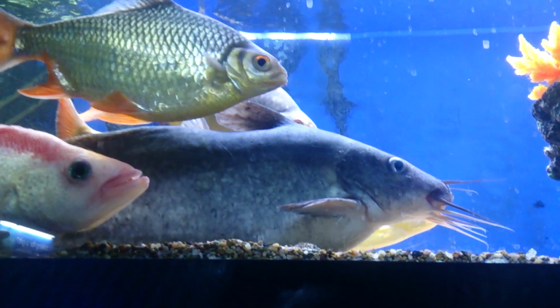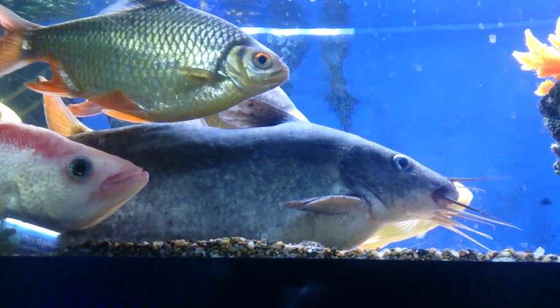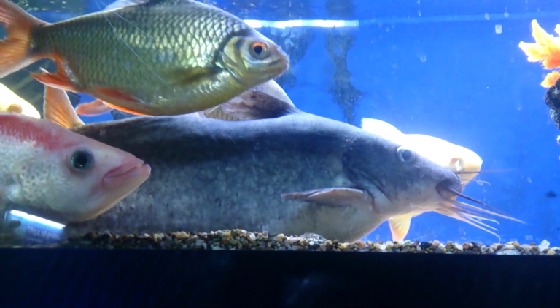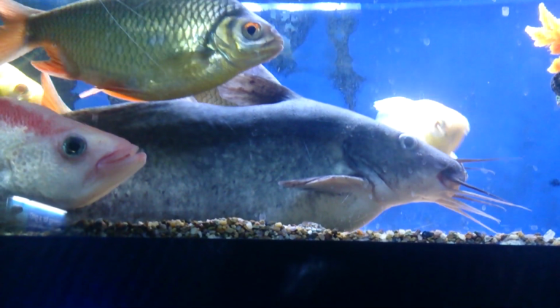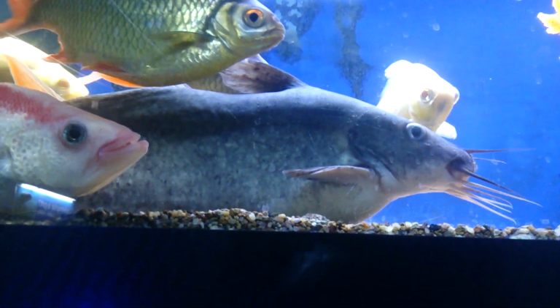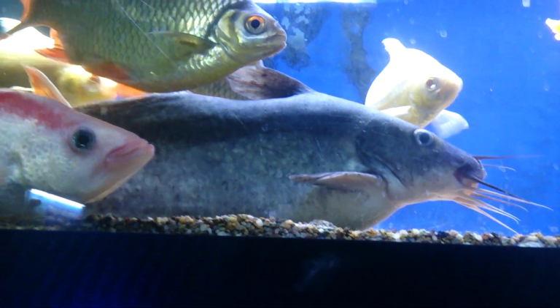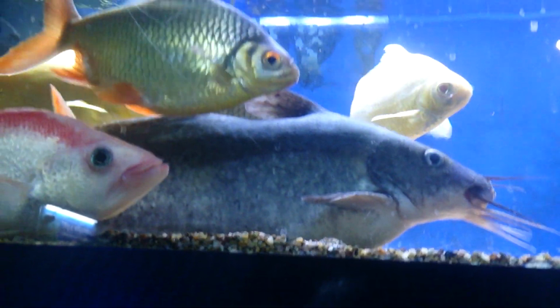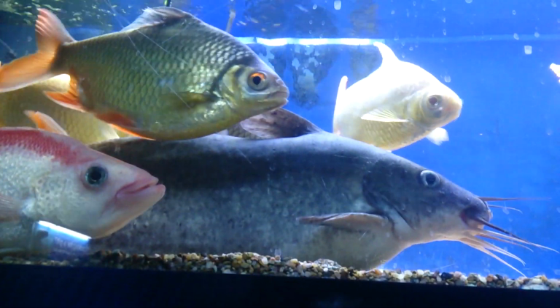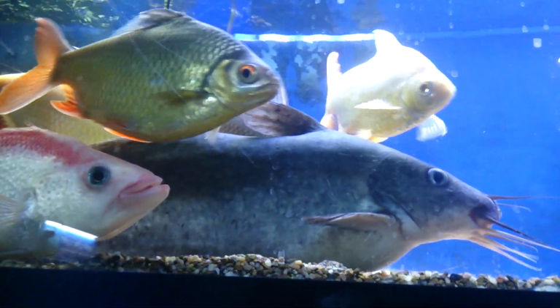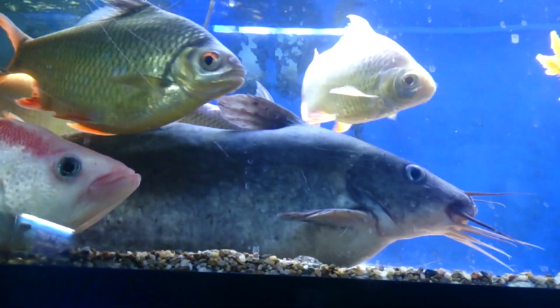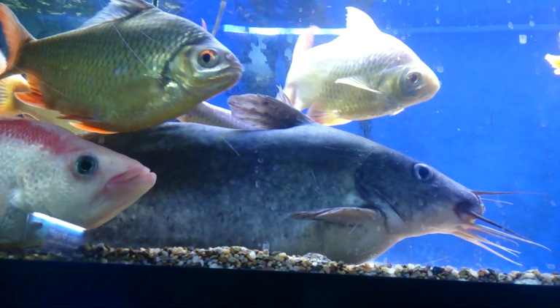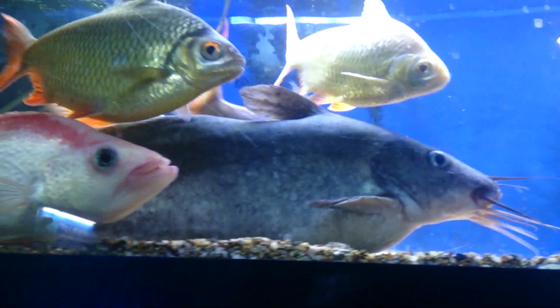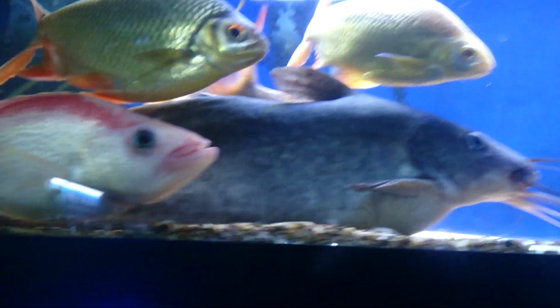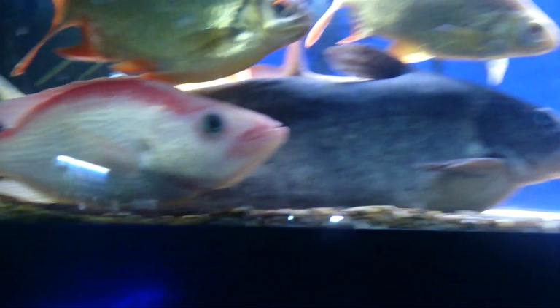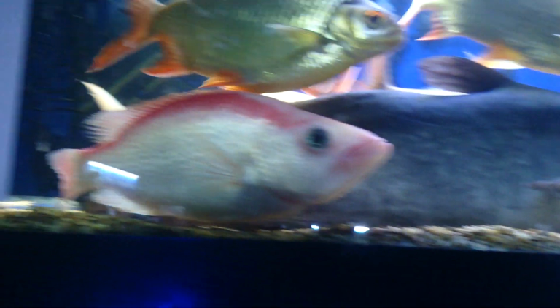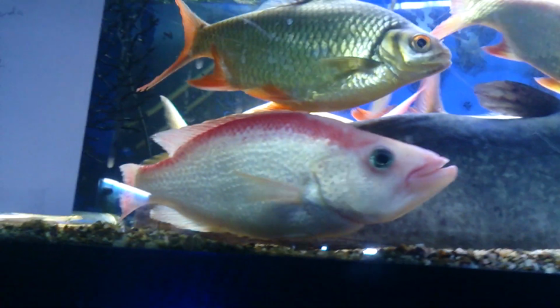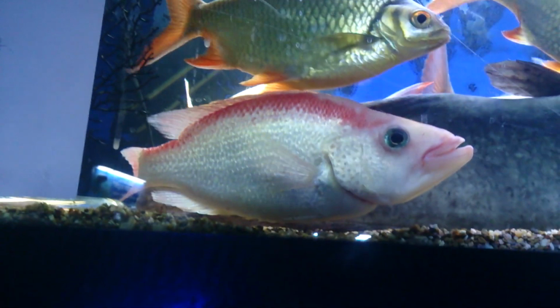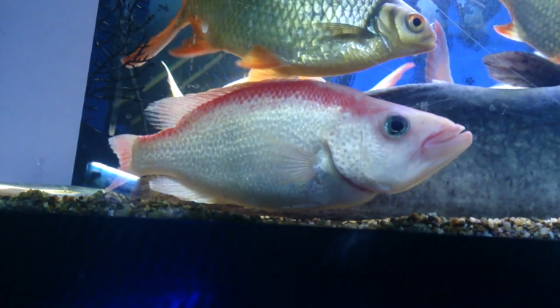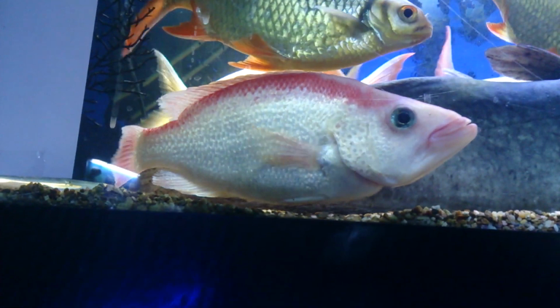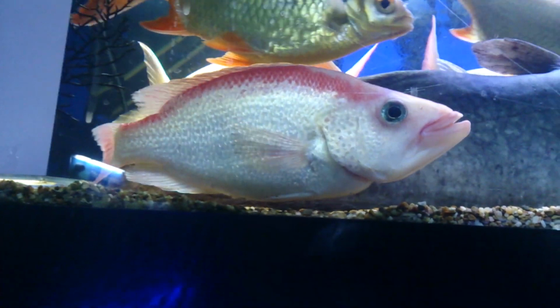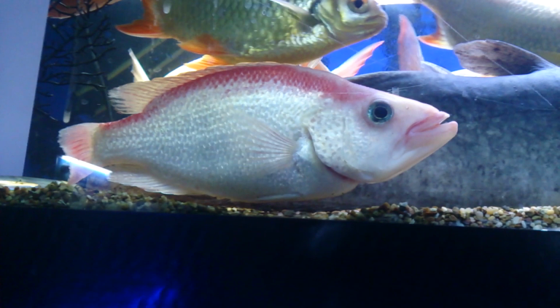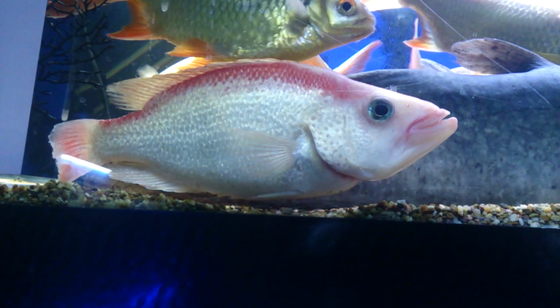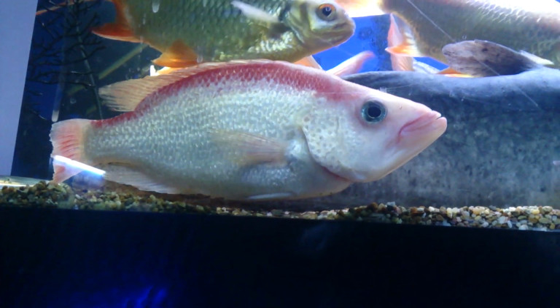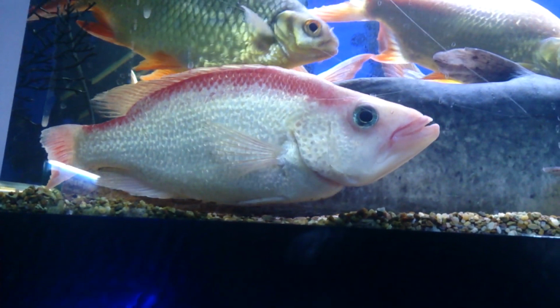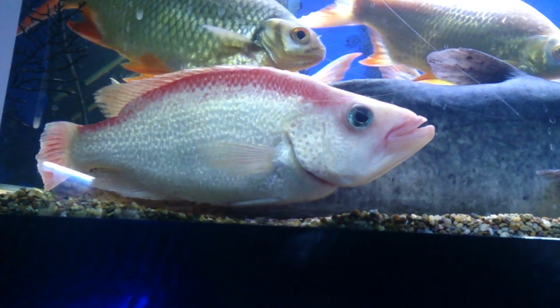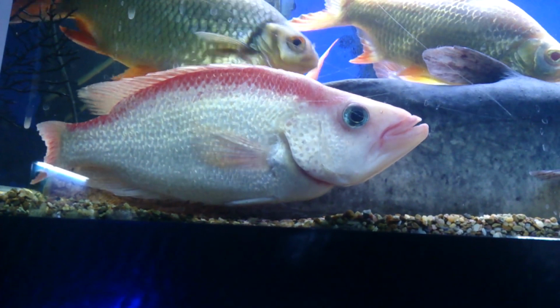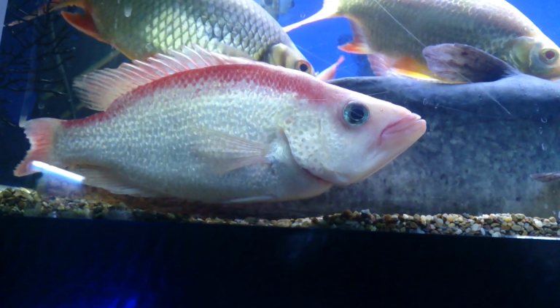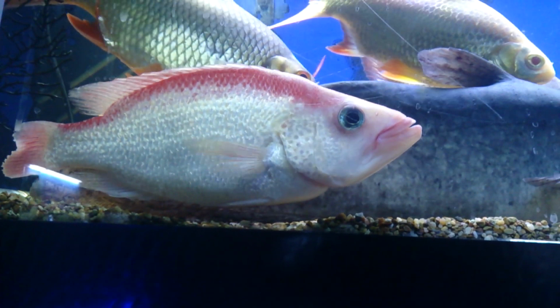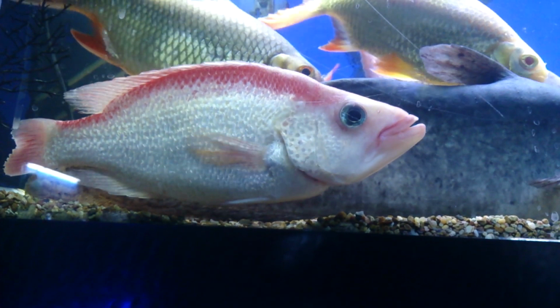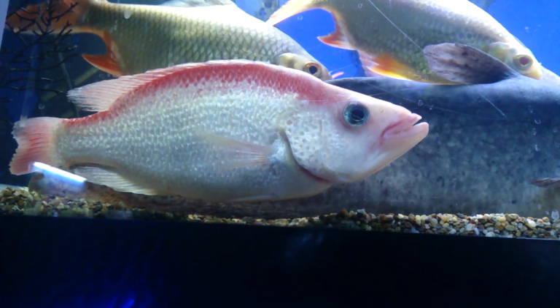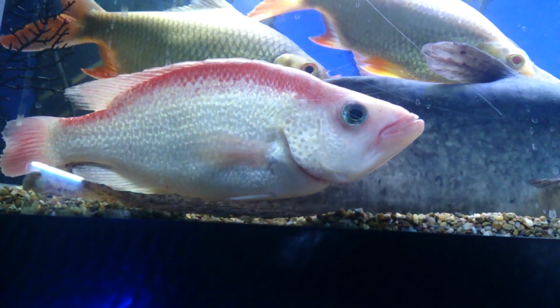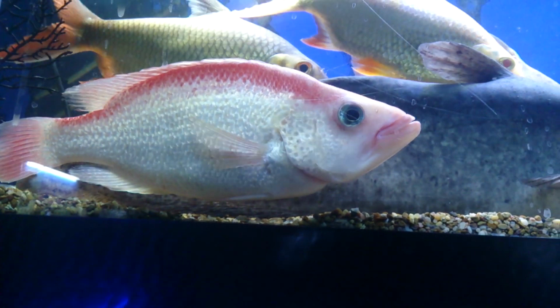The other fish hanging around with it are some tinfoil barbs, and then this is a big Splendita.